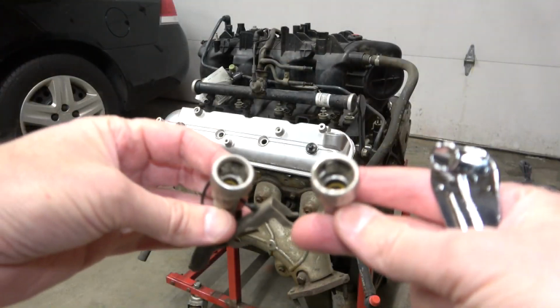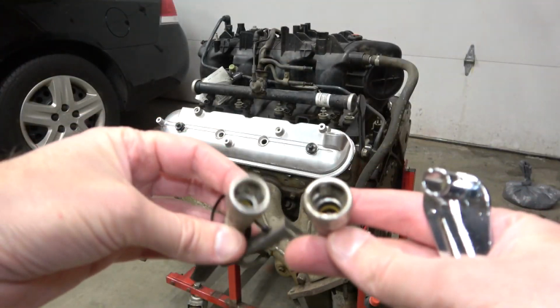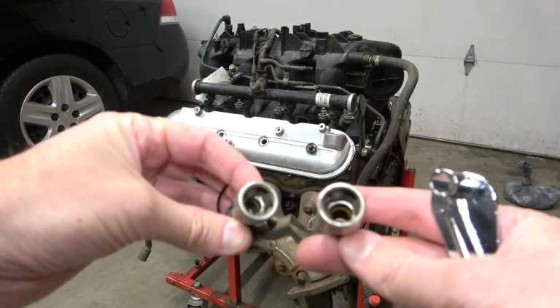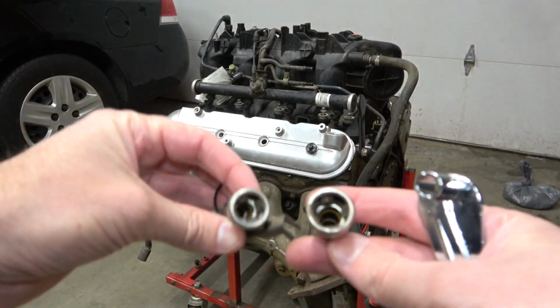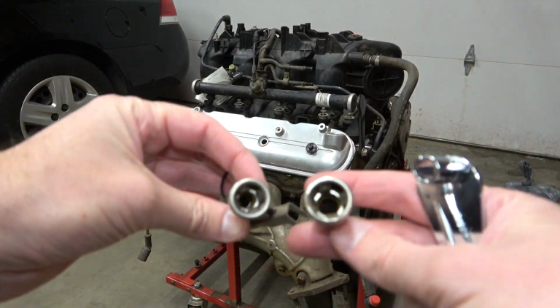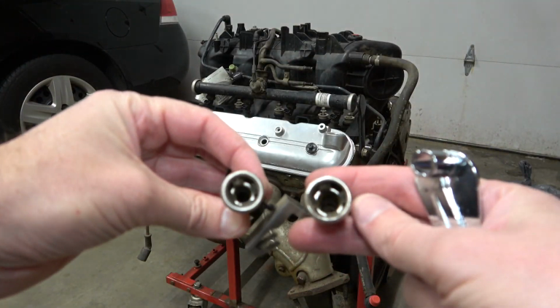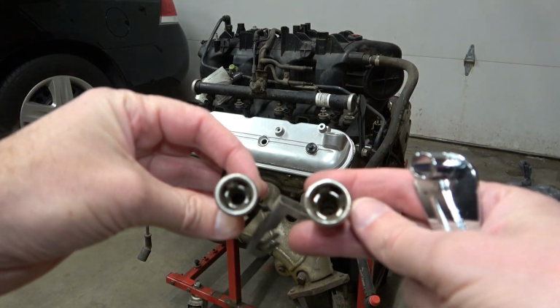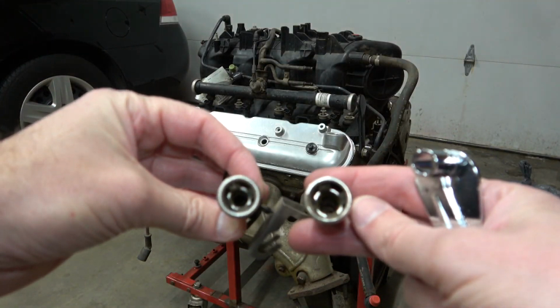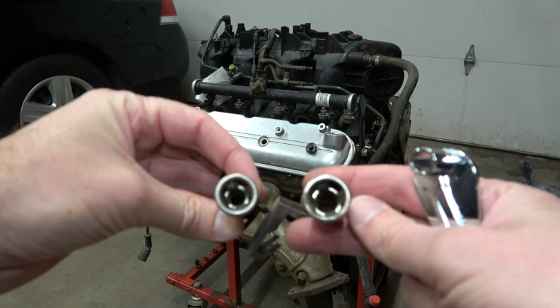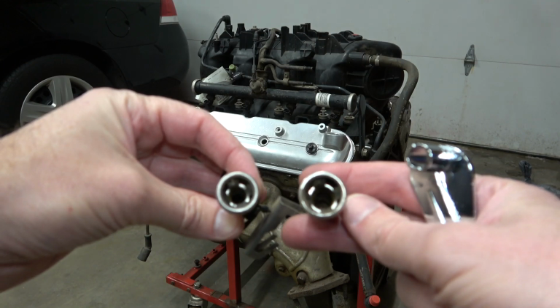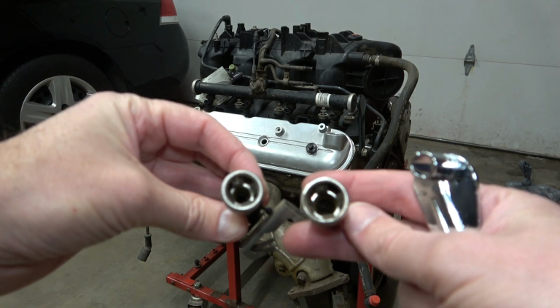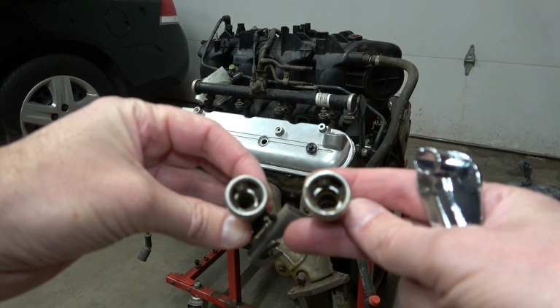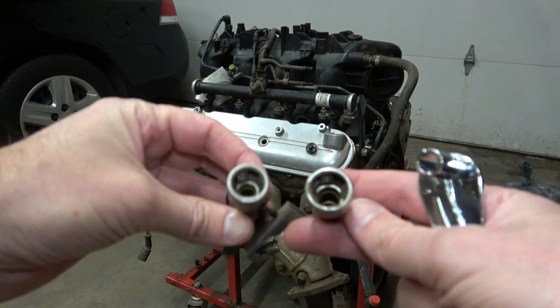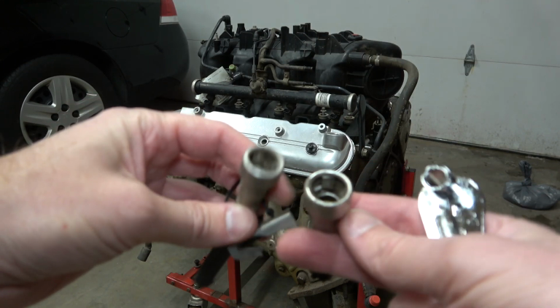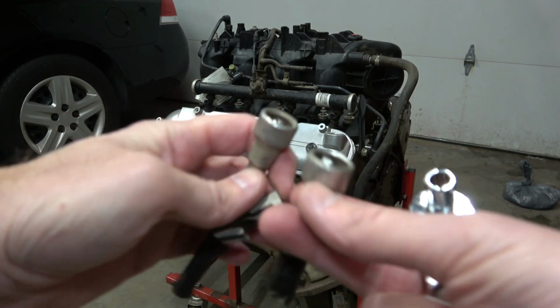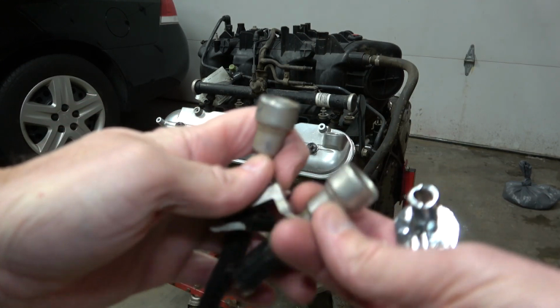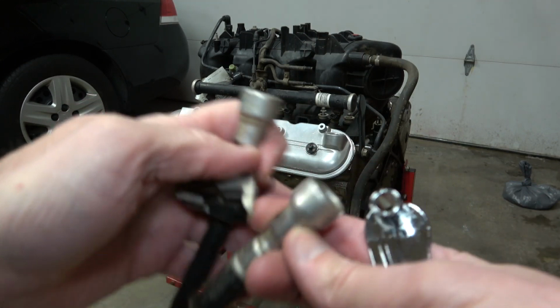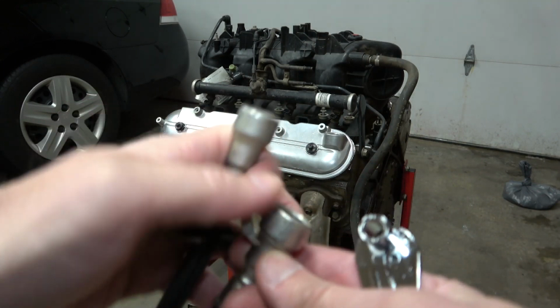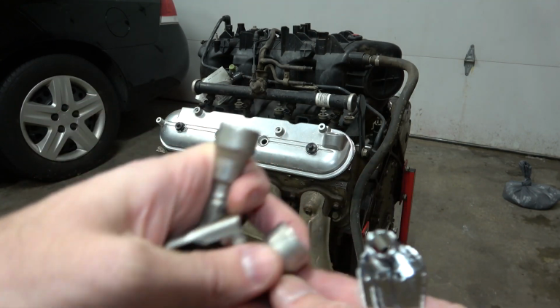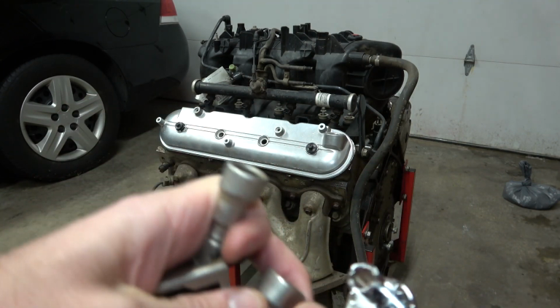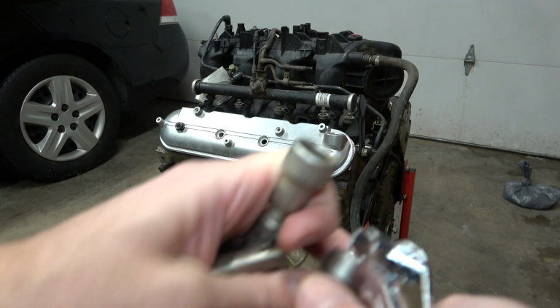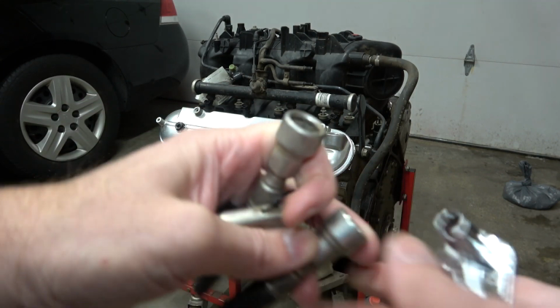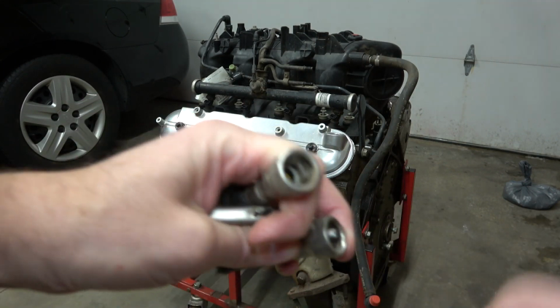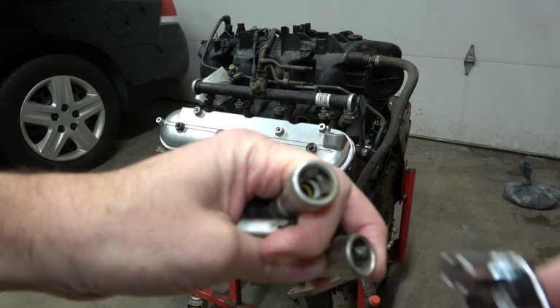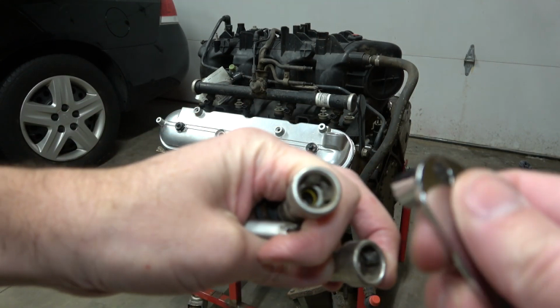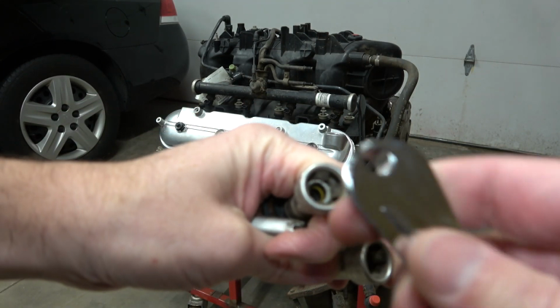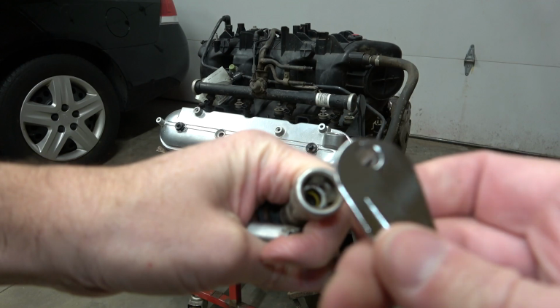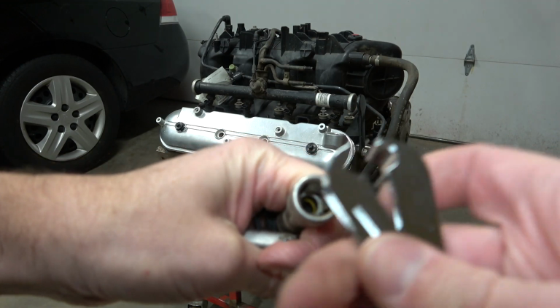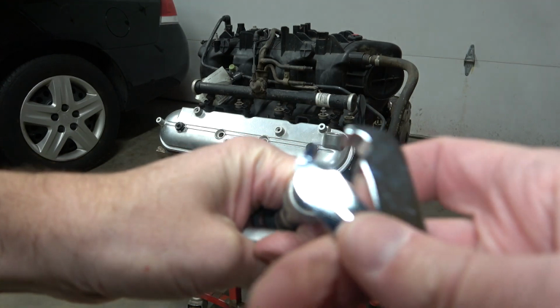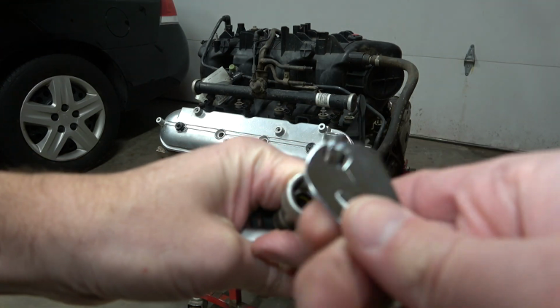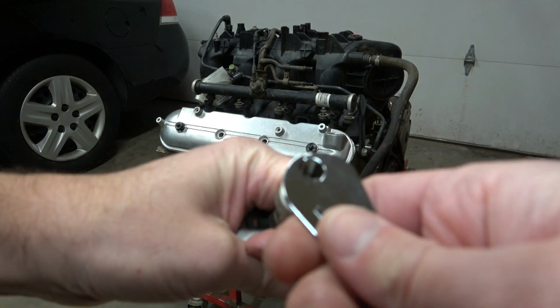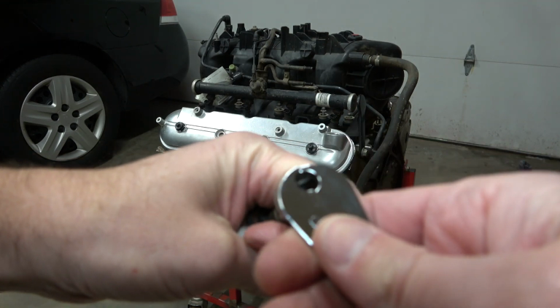The inside of these lines have push springs all around them that need to be pressed all at once to be removed. This tool just stabs in there and unlocks them all and releases it.